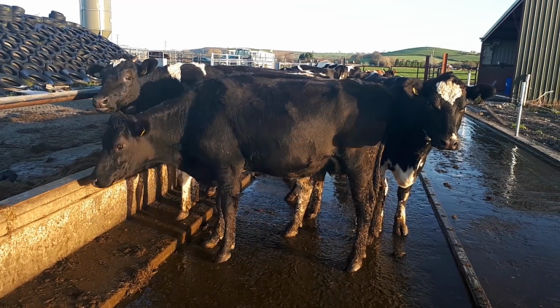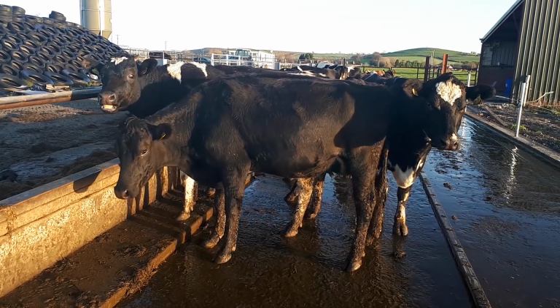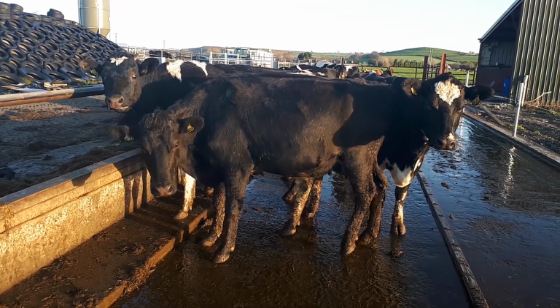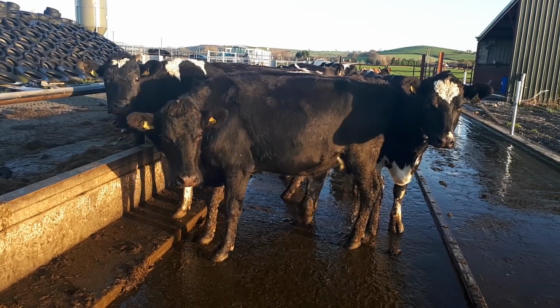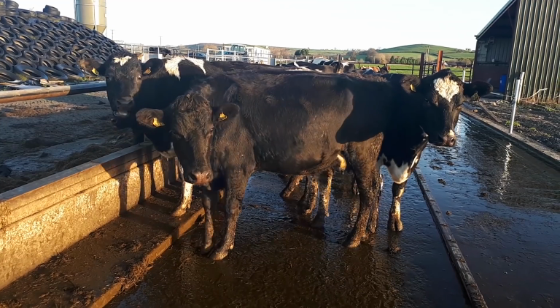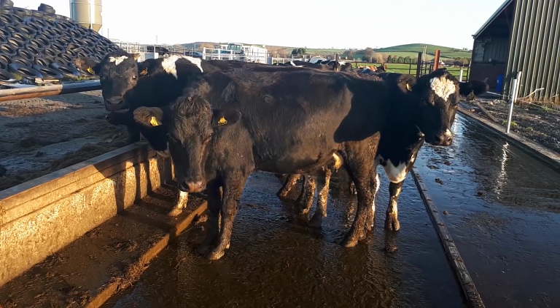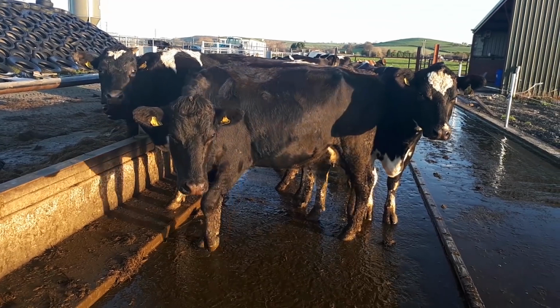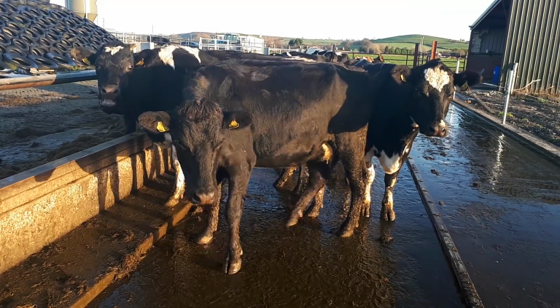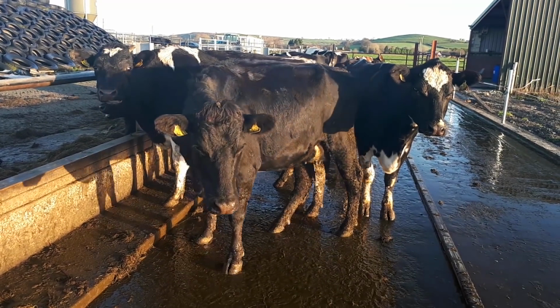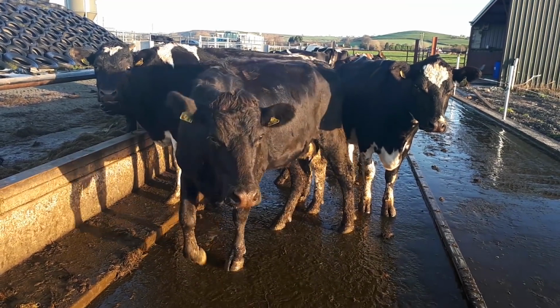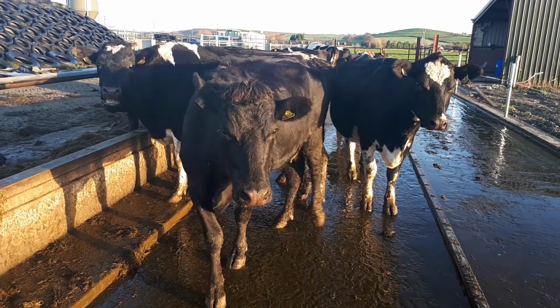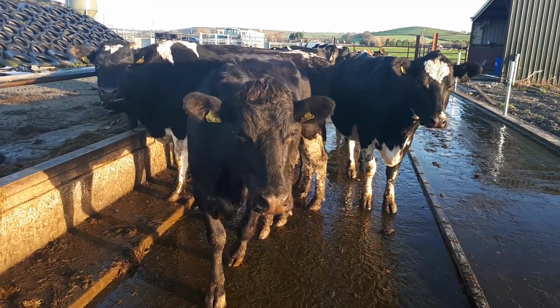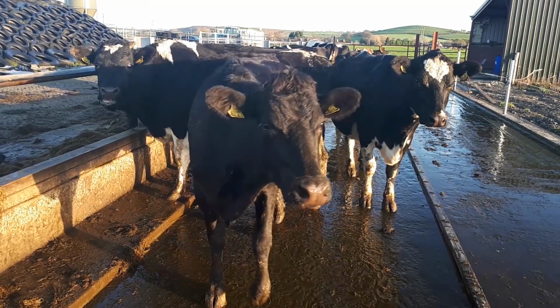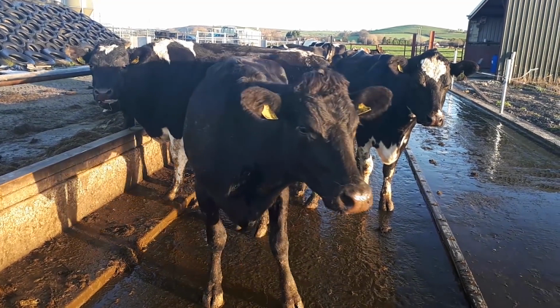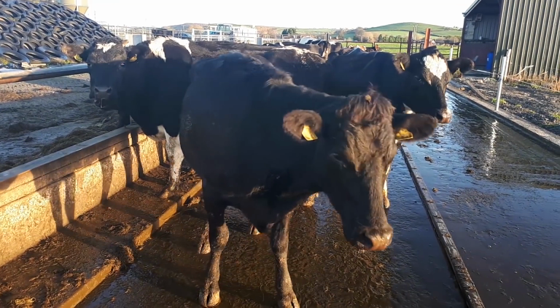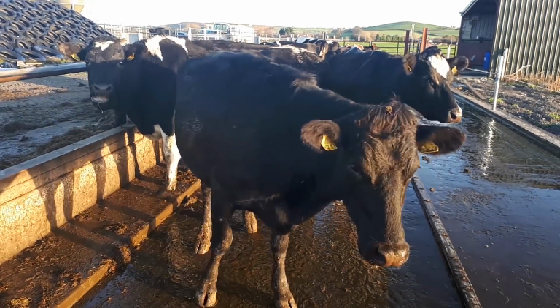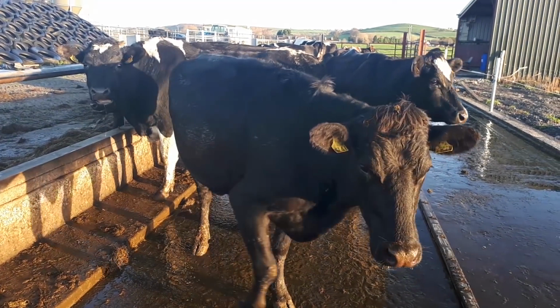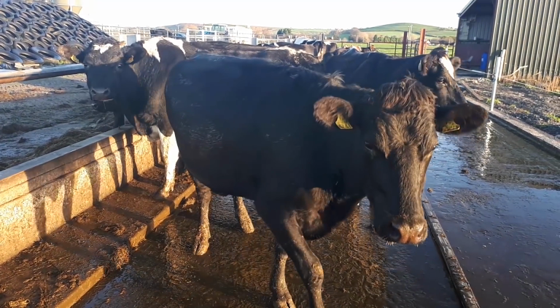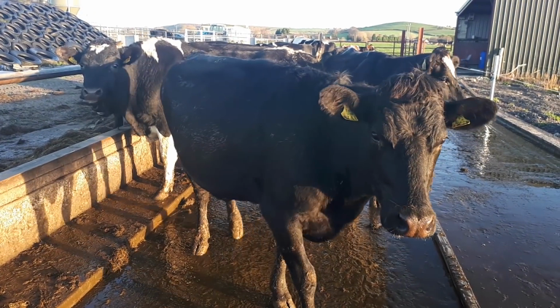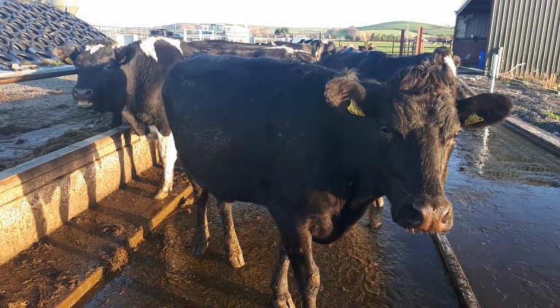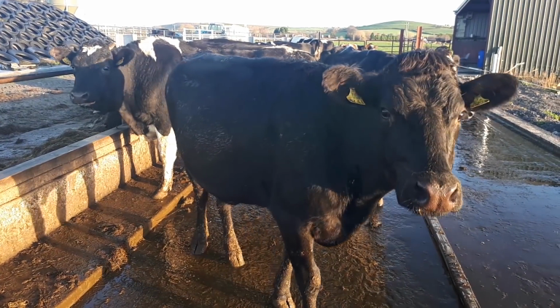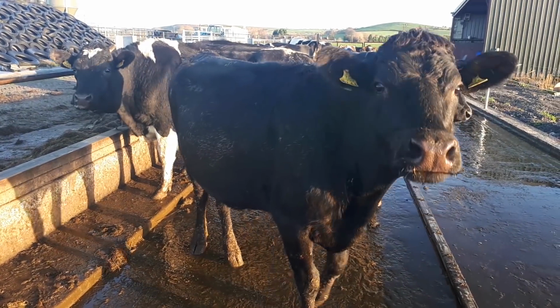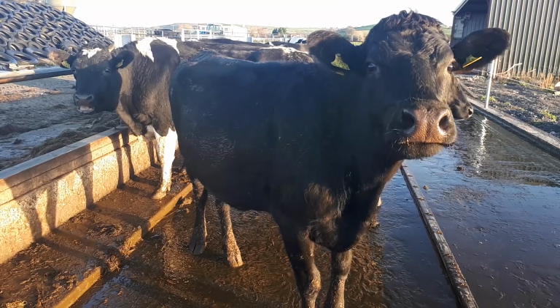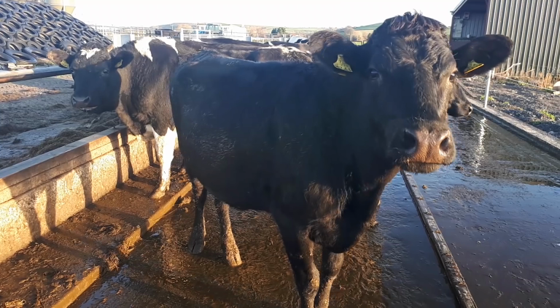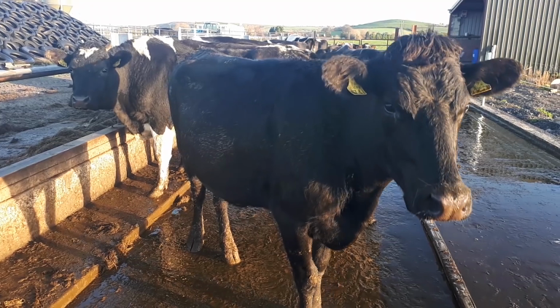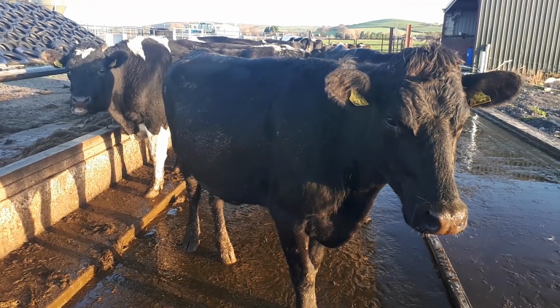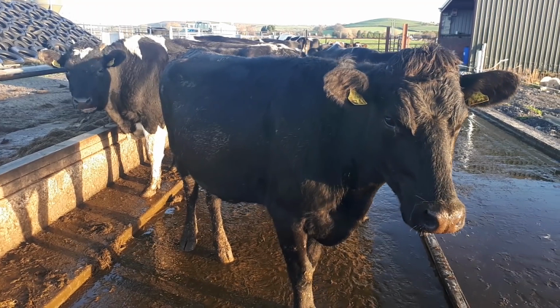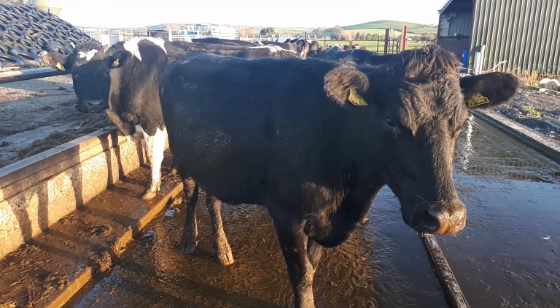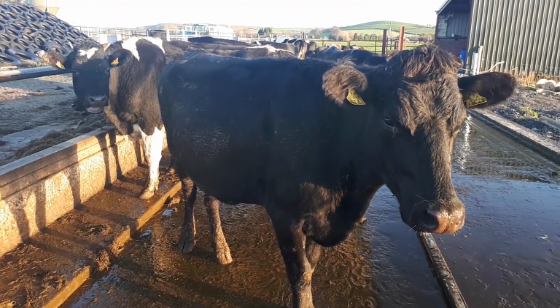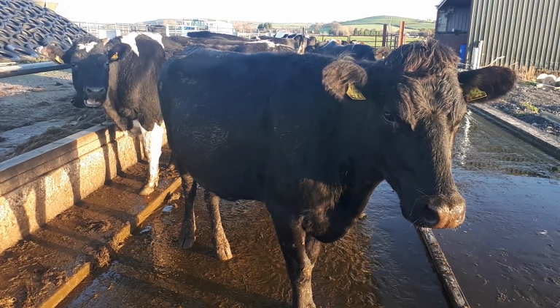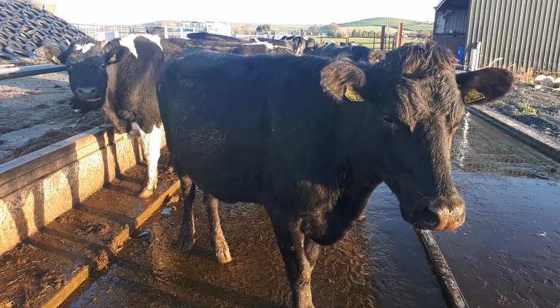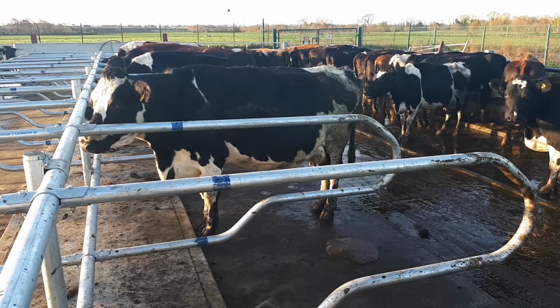Our mistake was to use too many of an individual genomic sire, and as a result we have 22 daughters of this sire in the herd, which proportionately is too many.